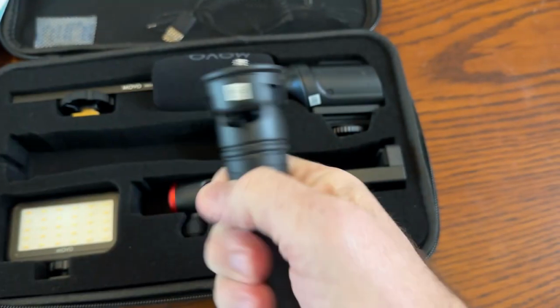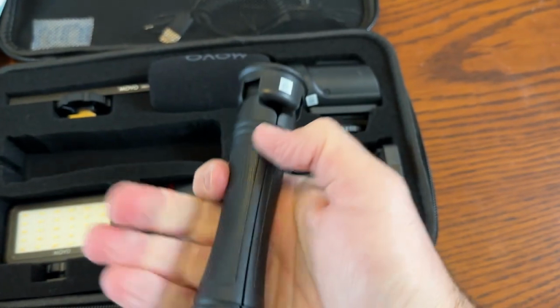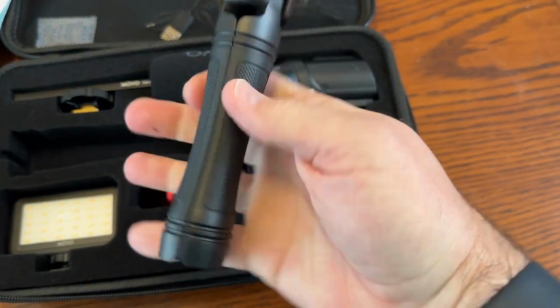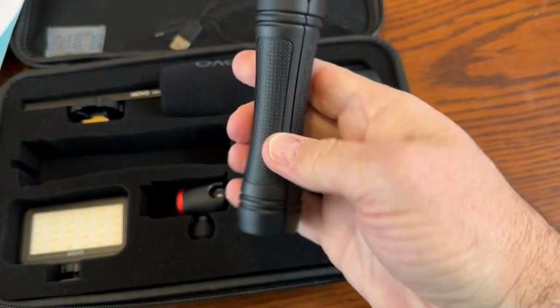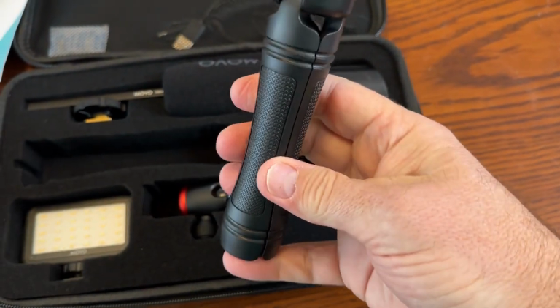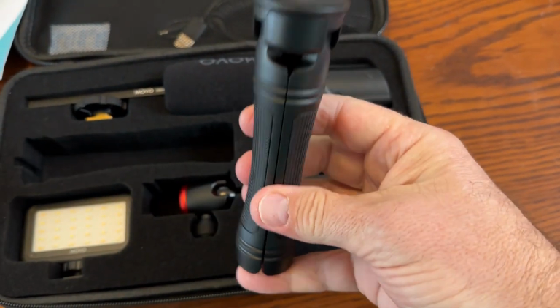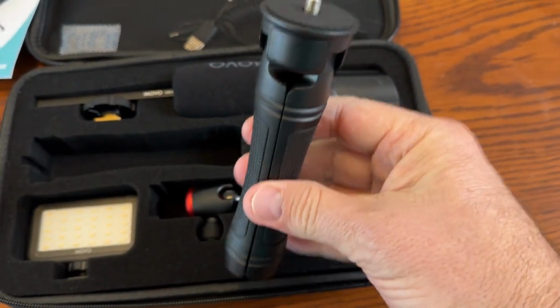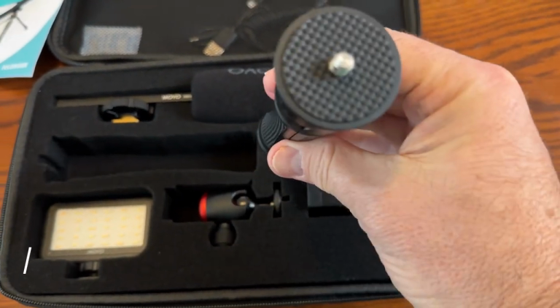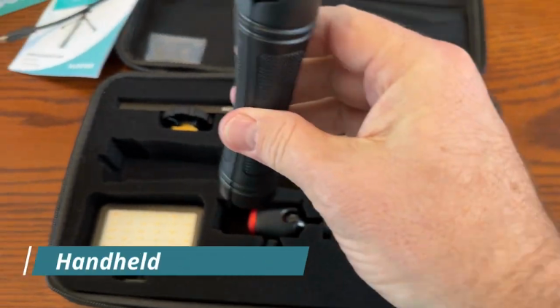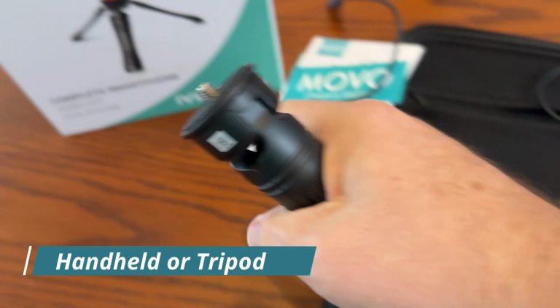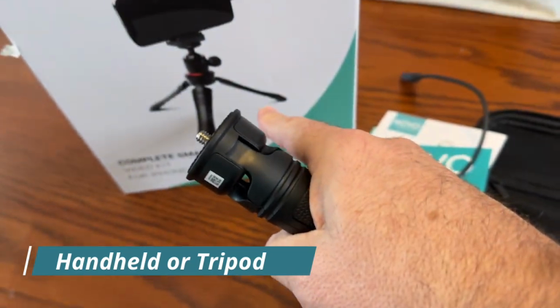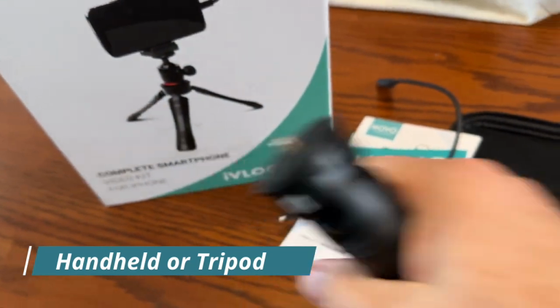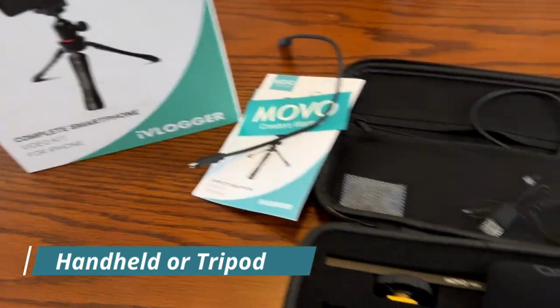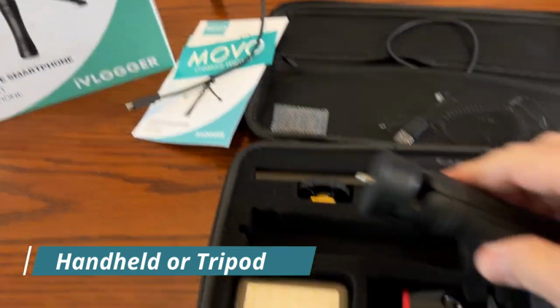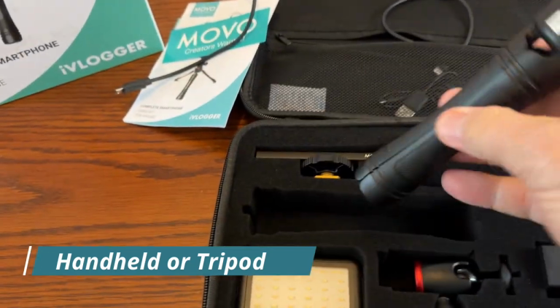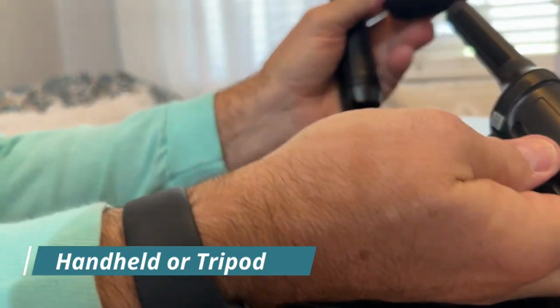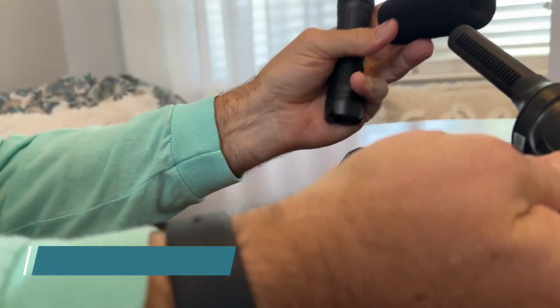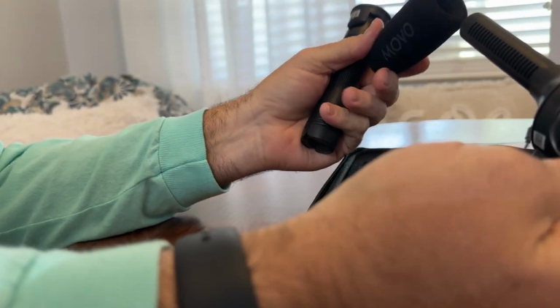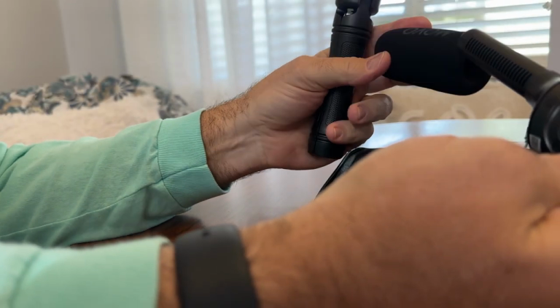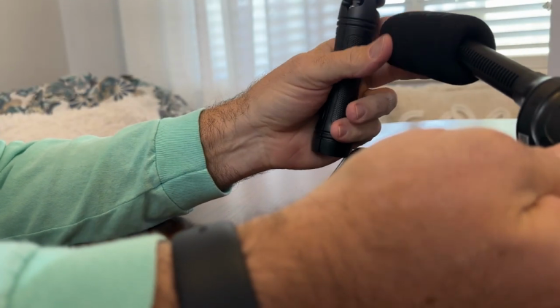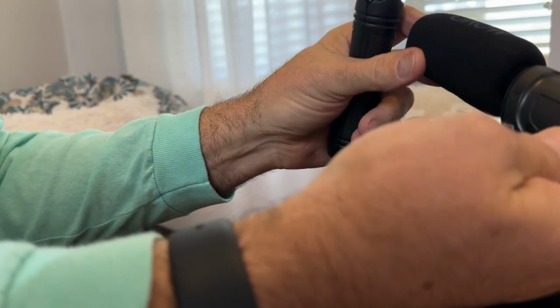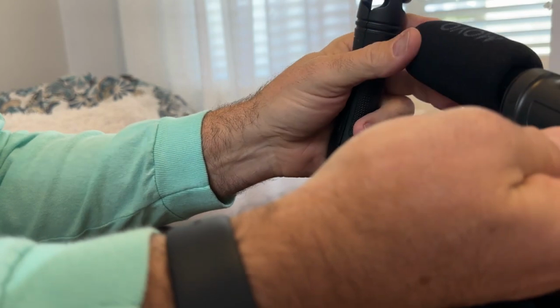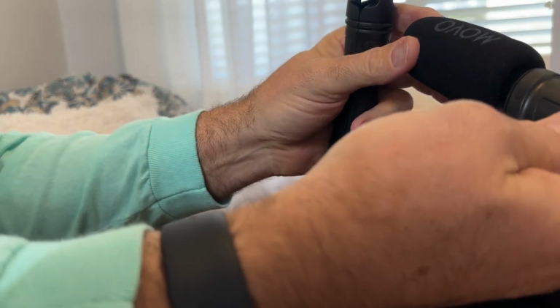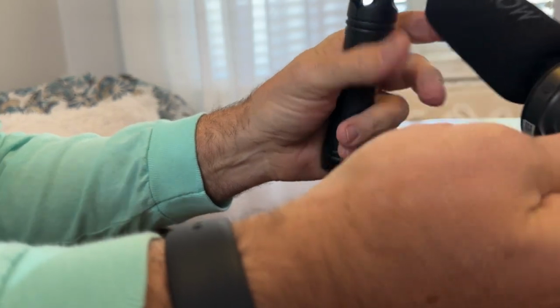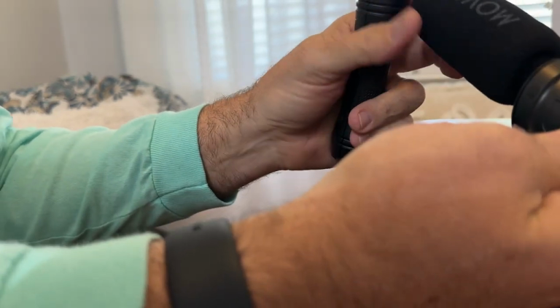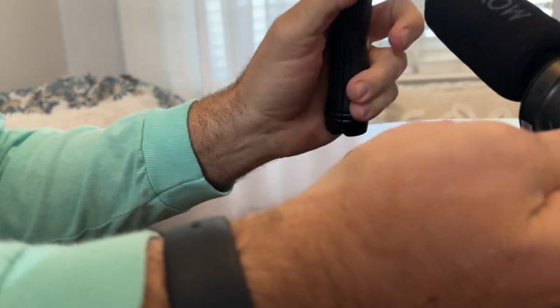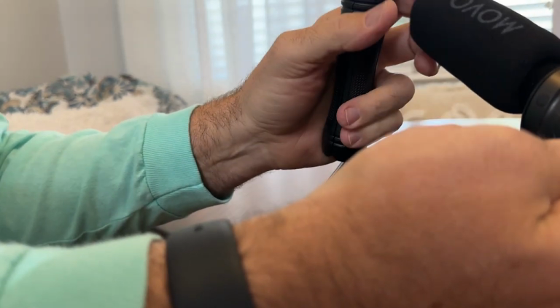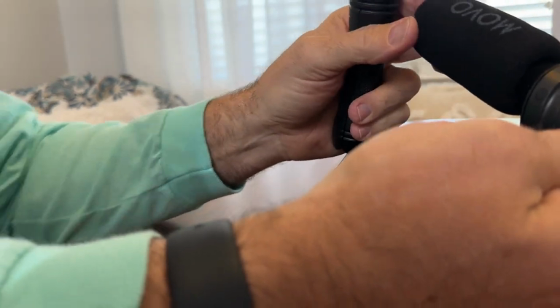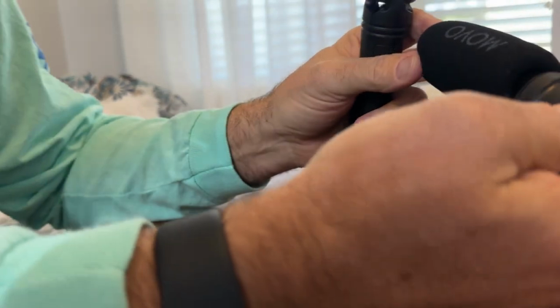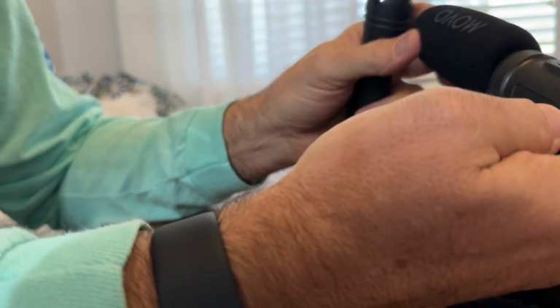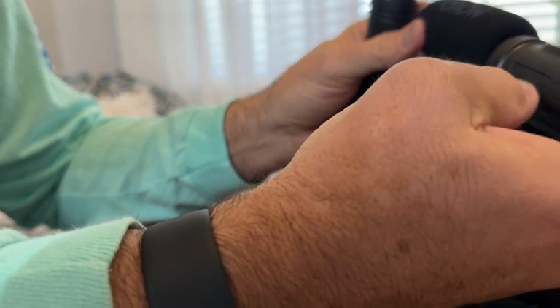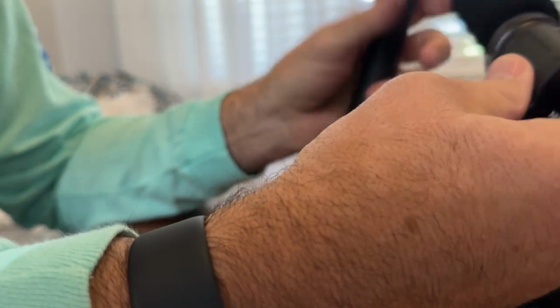This can be handheld, and it also opens up to be set up like a tripod. The windscreen is on top of the microphone — you can leave that on. If you're outside, it's supposed to cut down on the sound of the wind.